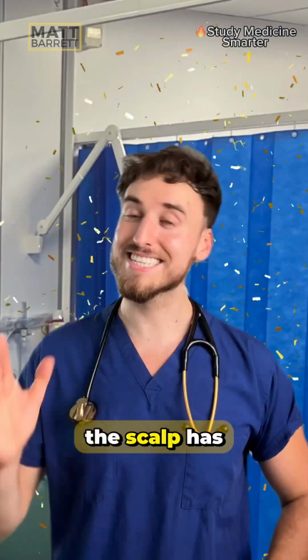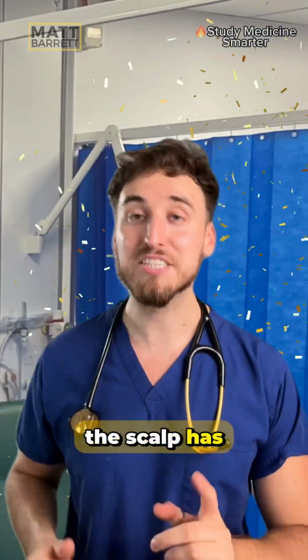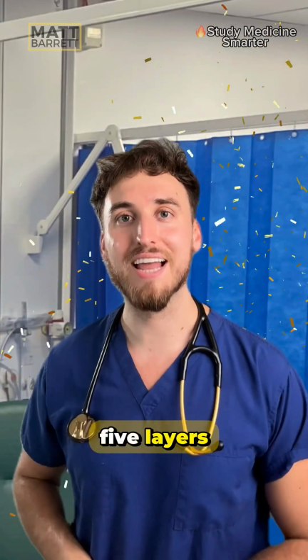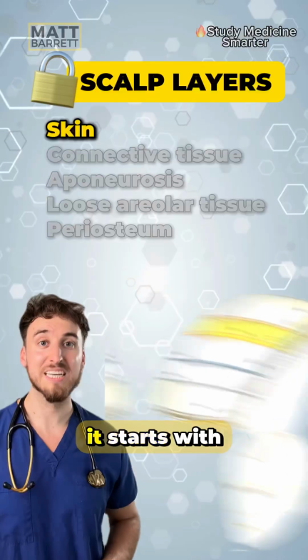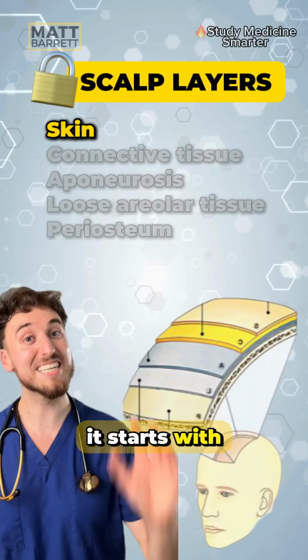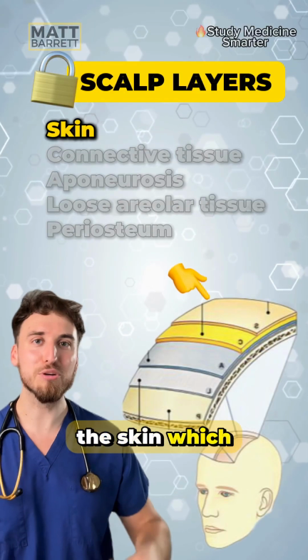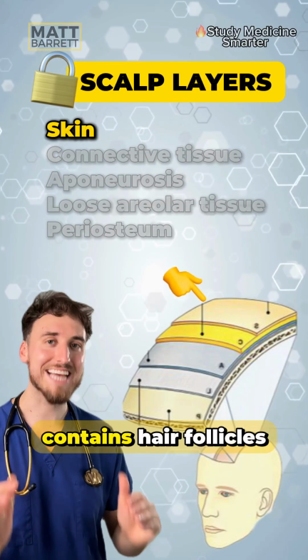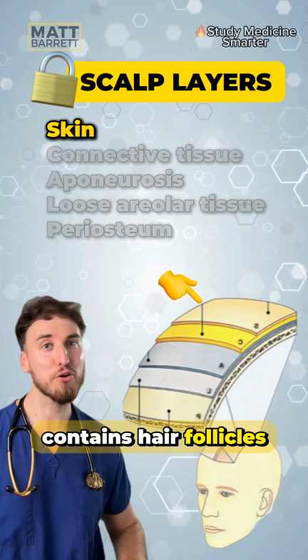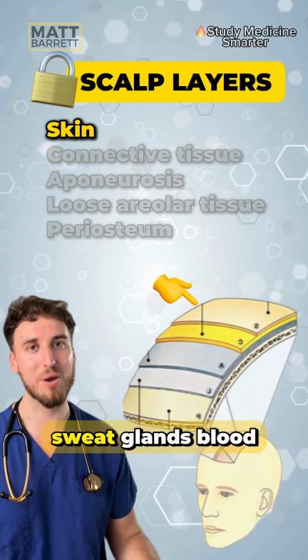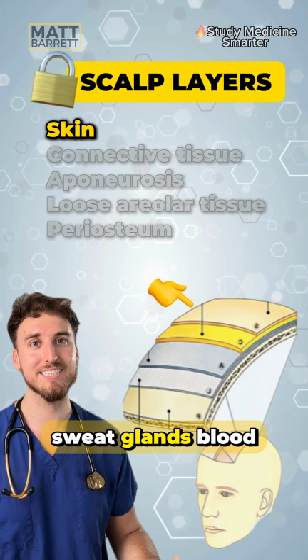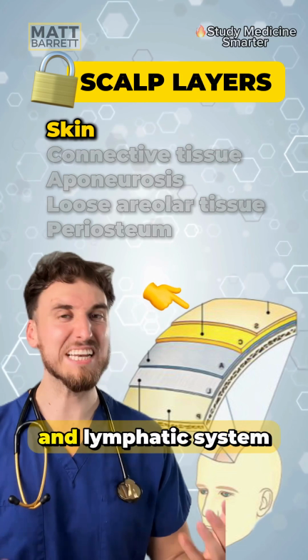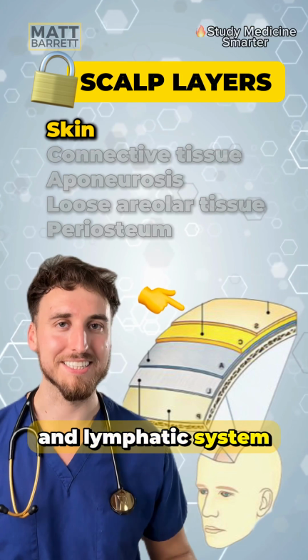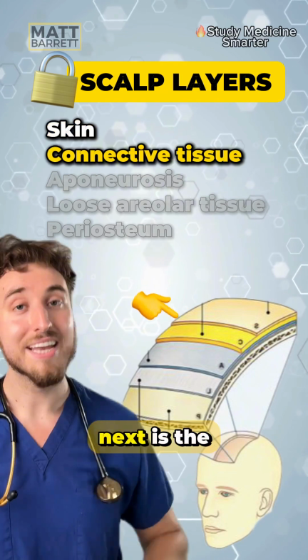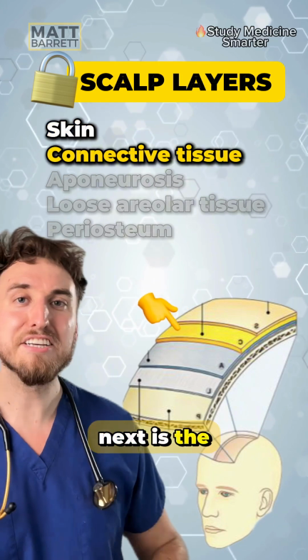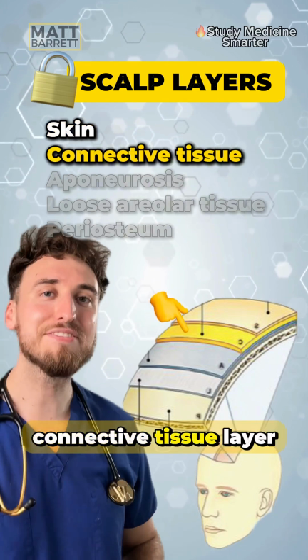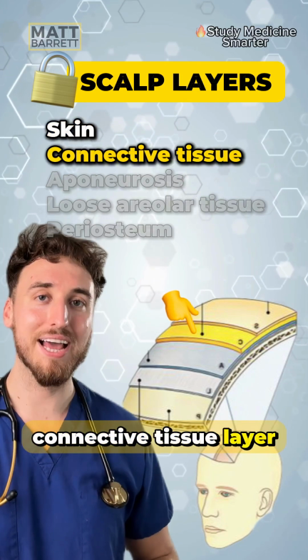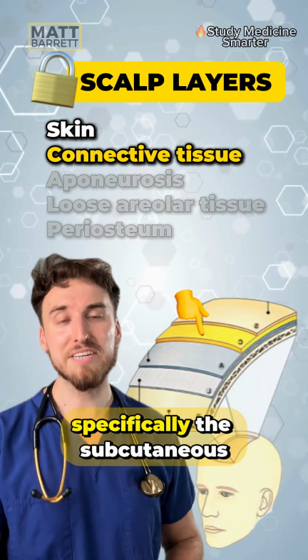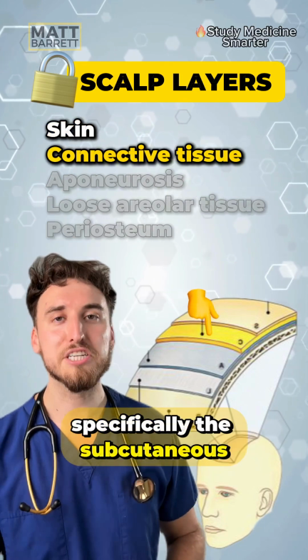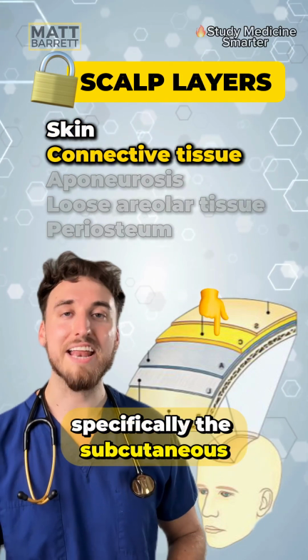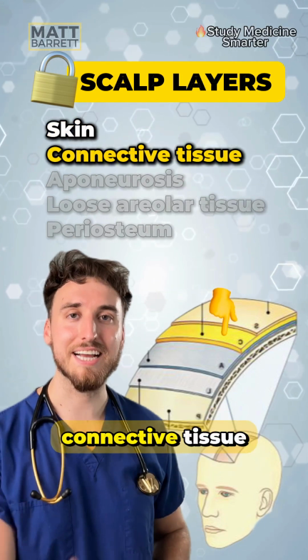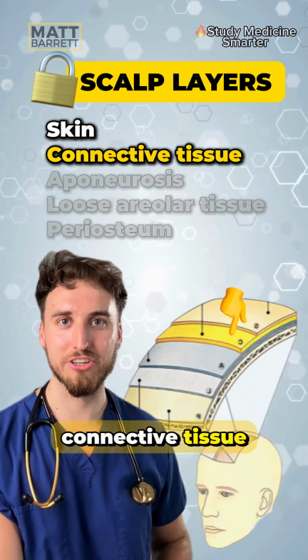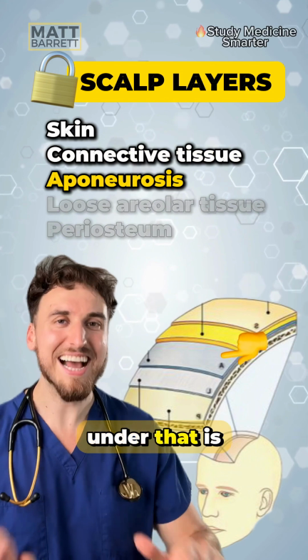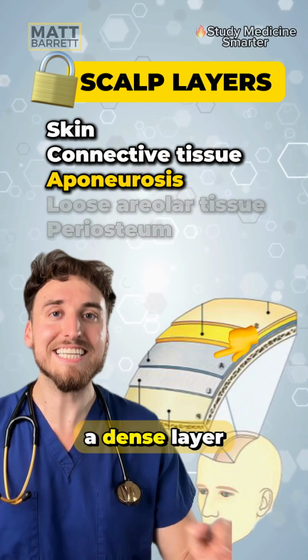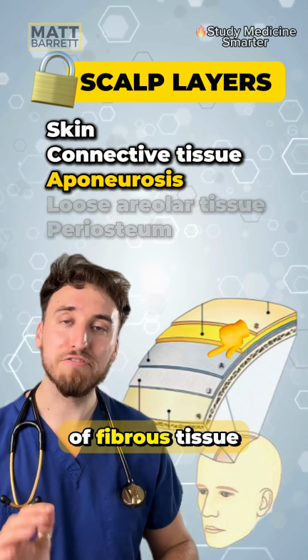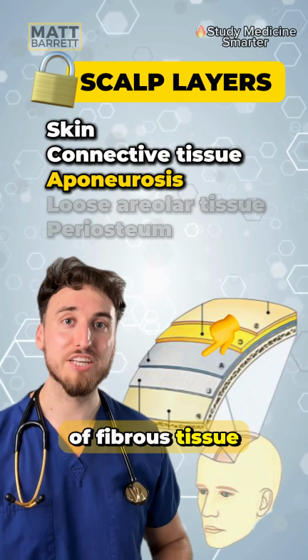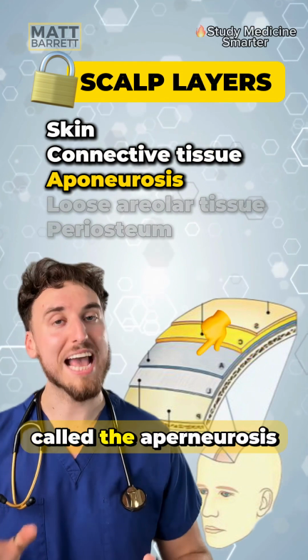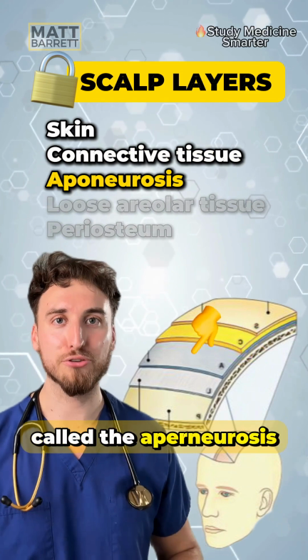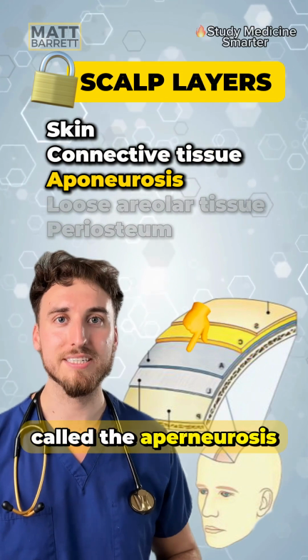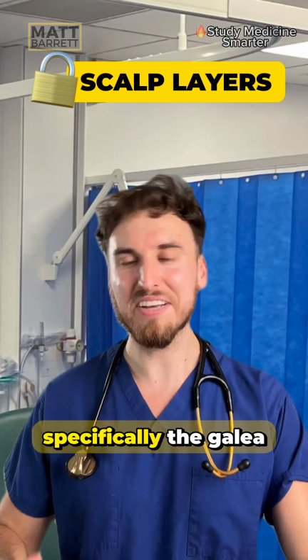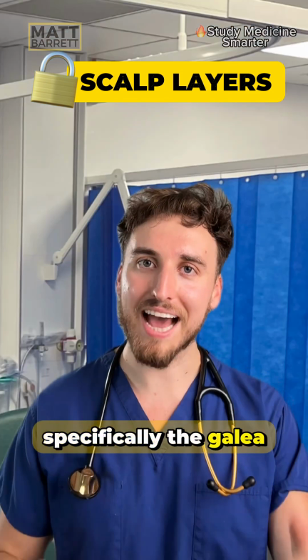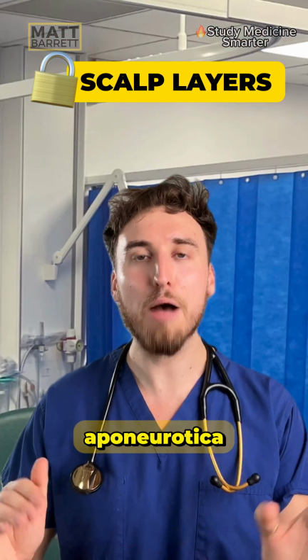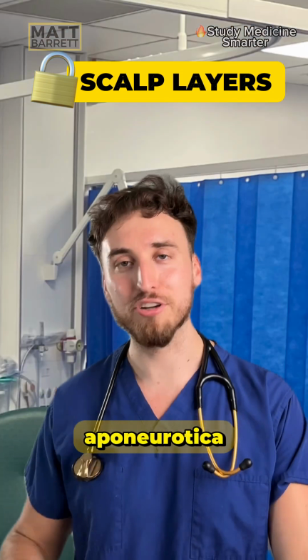The scalp has five layers. It starts with the skin, which contains hair follicles, sweat glands, and the blood and lymphatic system. Next is the connective tissue layer, specifically the subcutaneous connective tissue. Under that is a dense layer of fibrous tissue called the aponeurosis, specifically the galea aponeurotica.